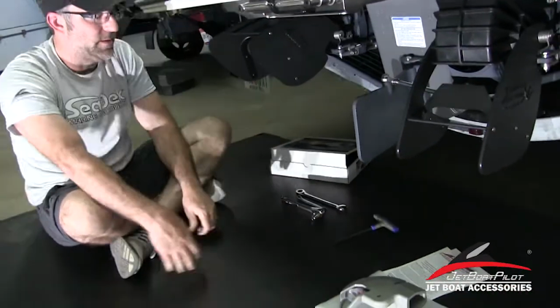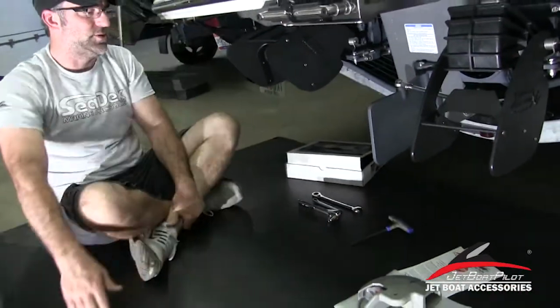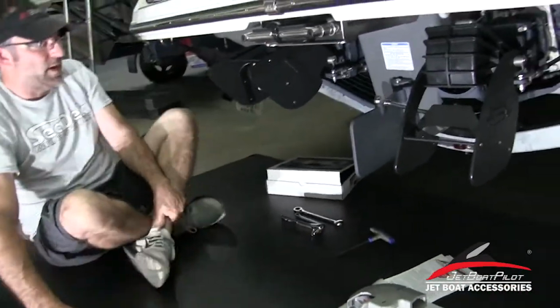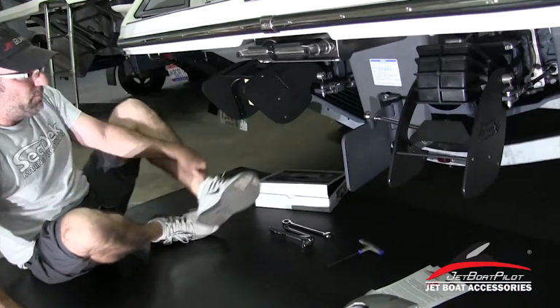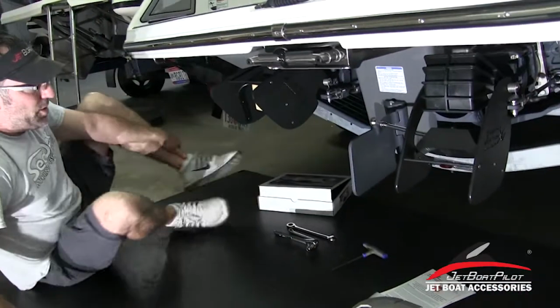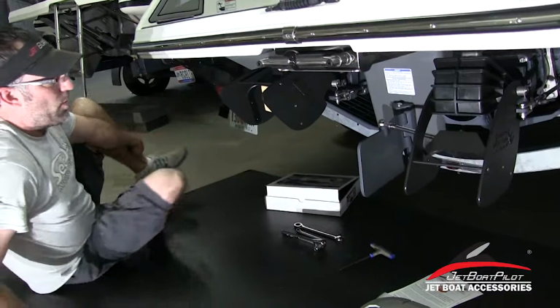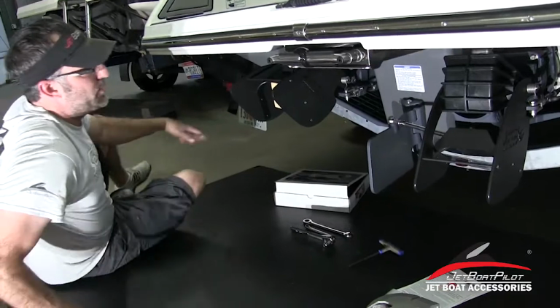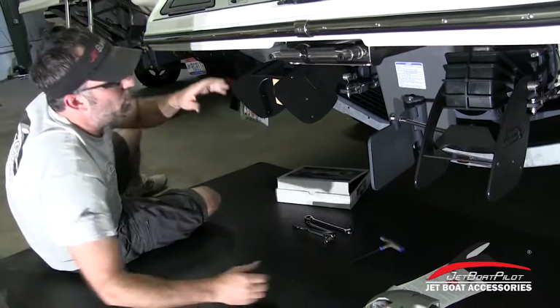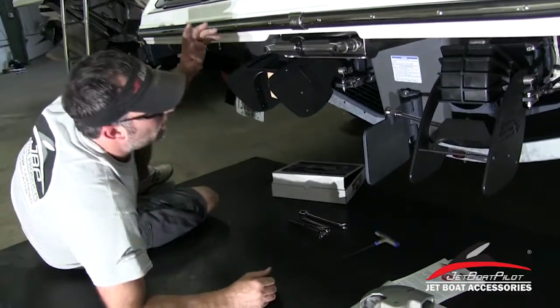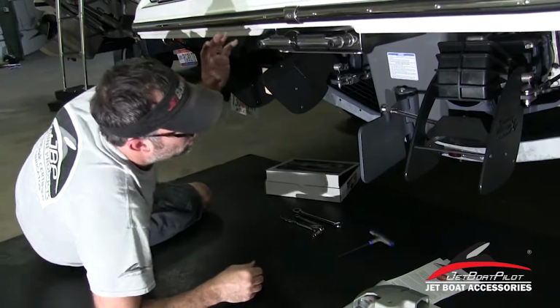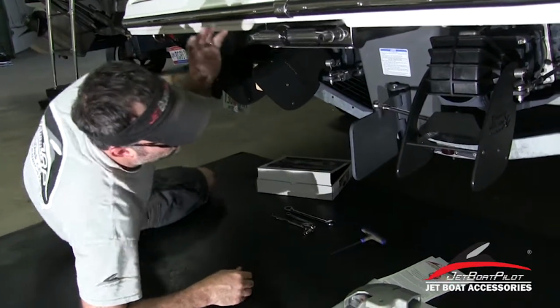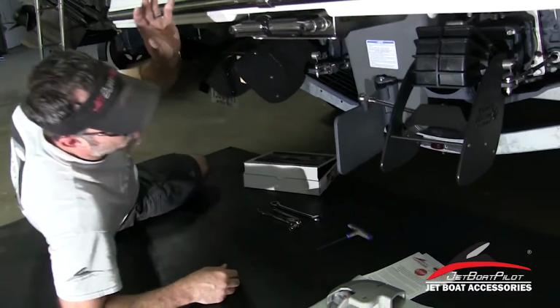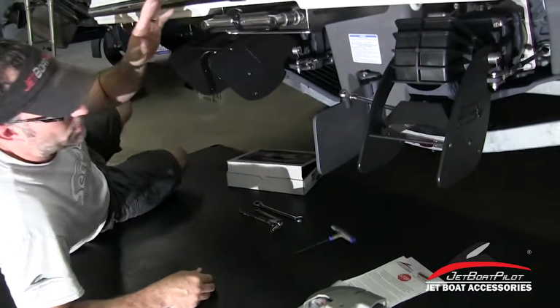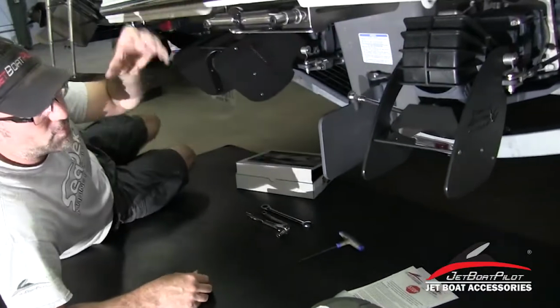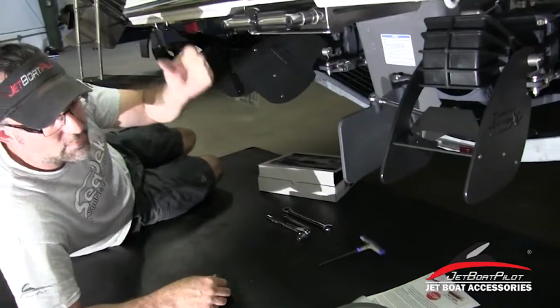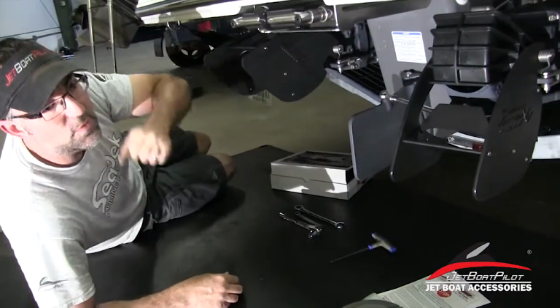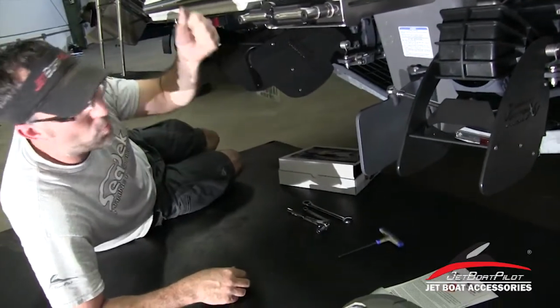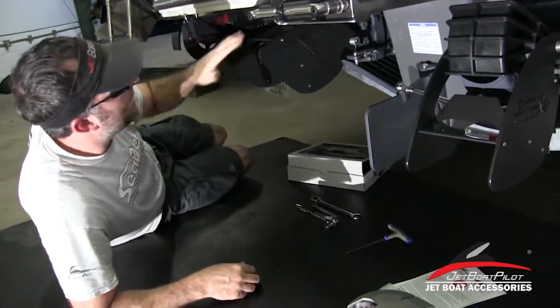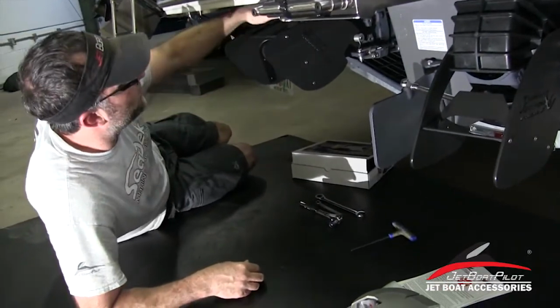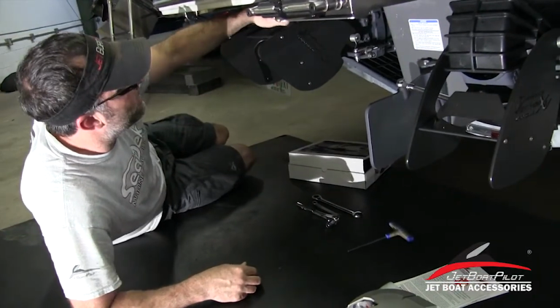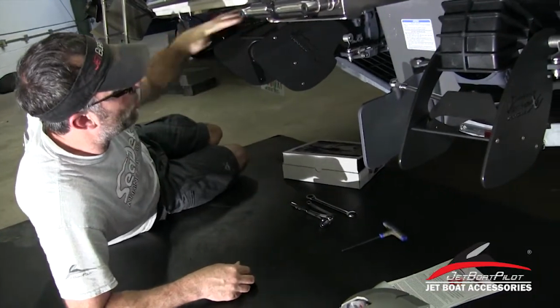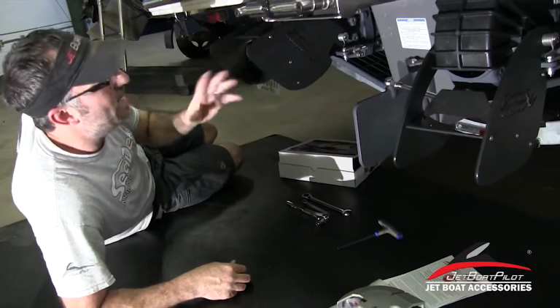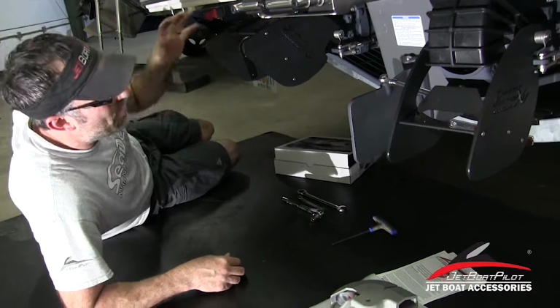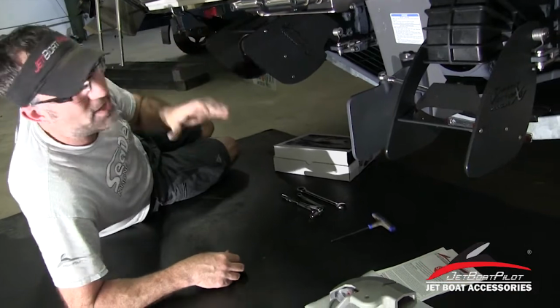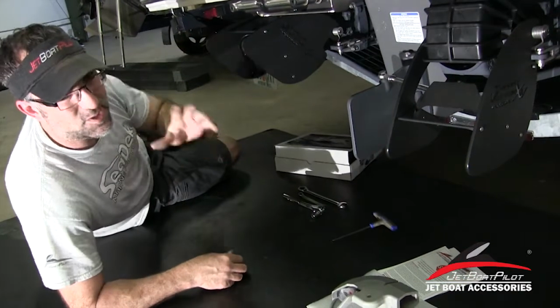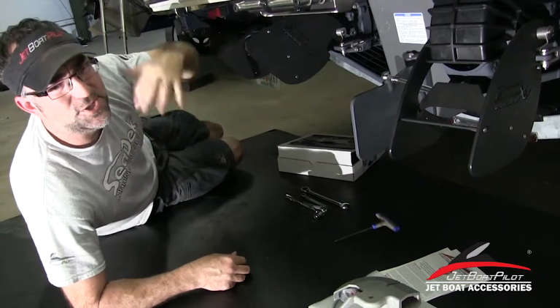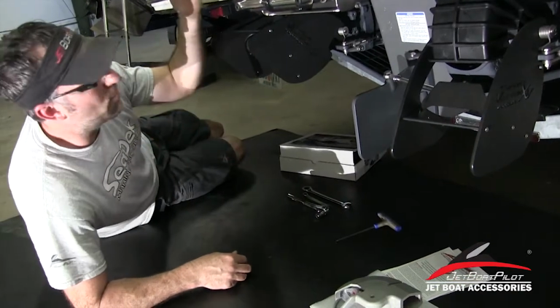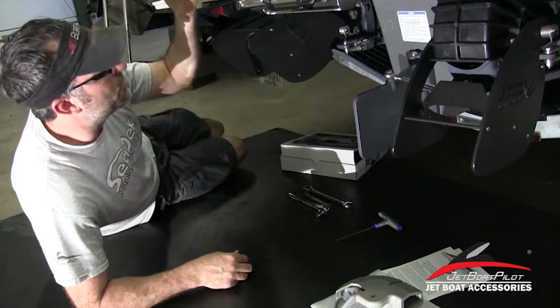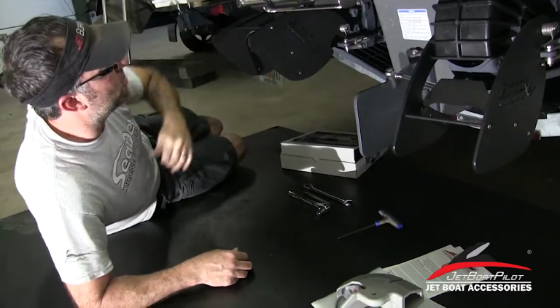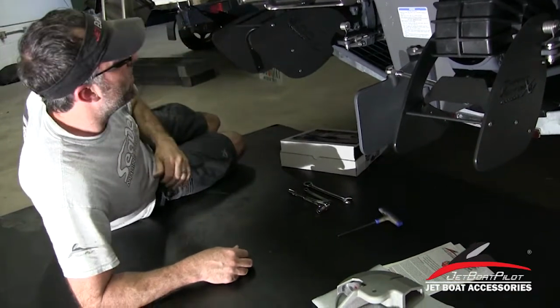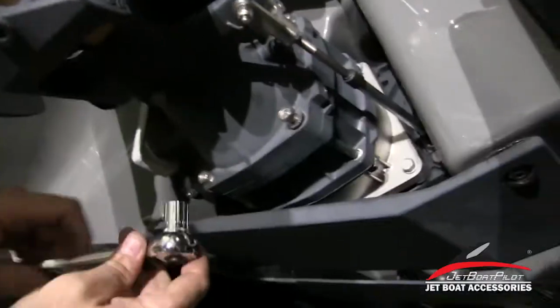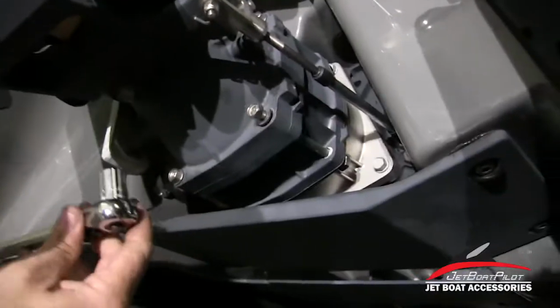Let's jump right into it. First thing we're going to want to do is take your reverse lever and your throttle lever and move those forward. That gets your bucket up out of the way, which makes the process a little bit easier if your reverse buckets are up.